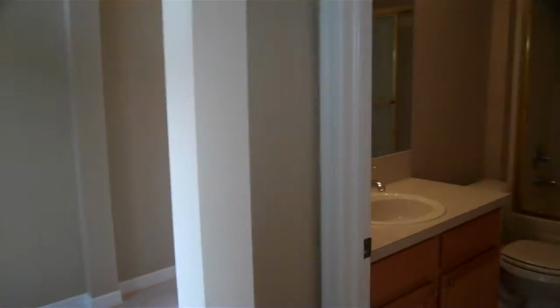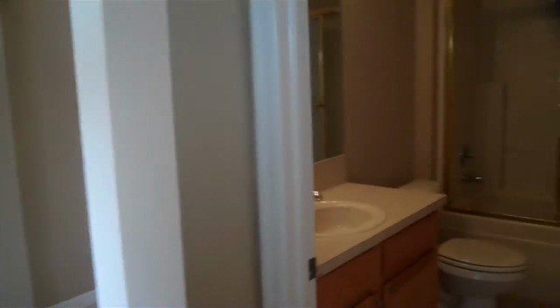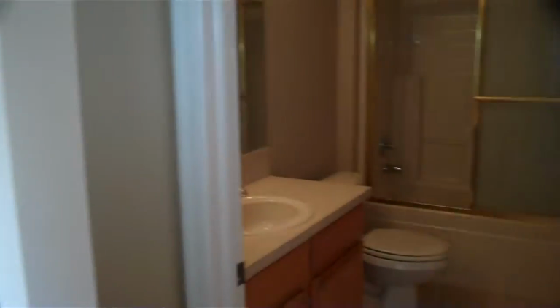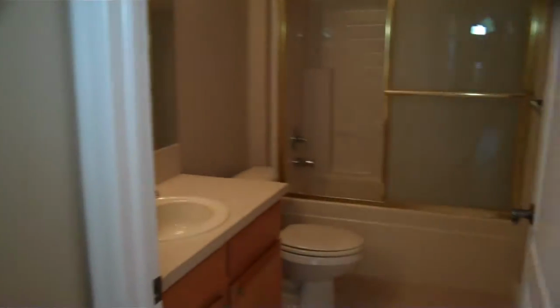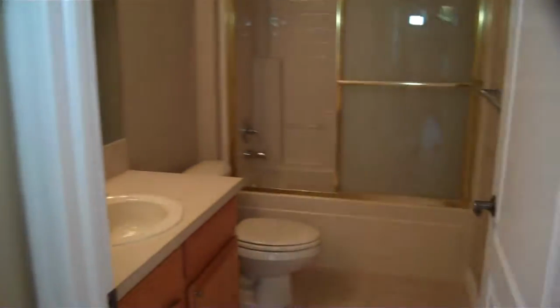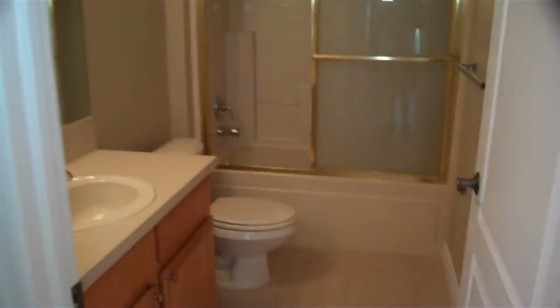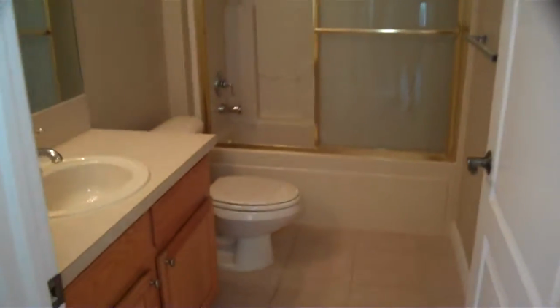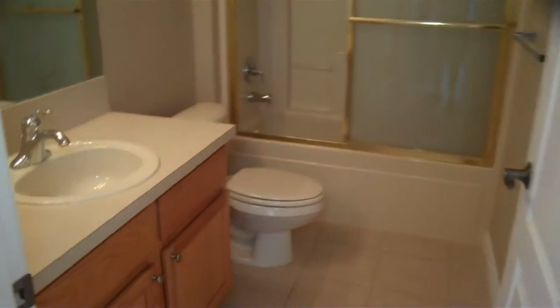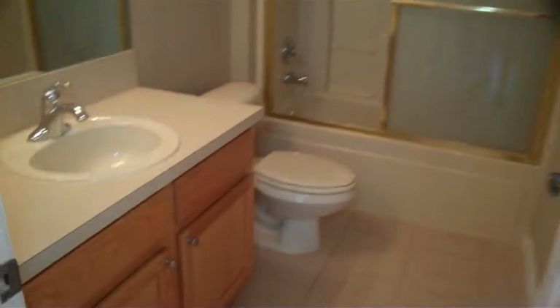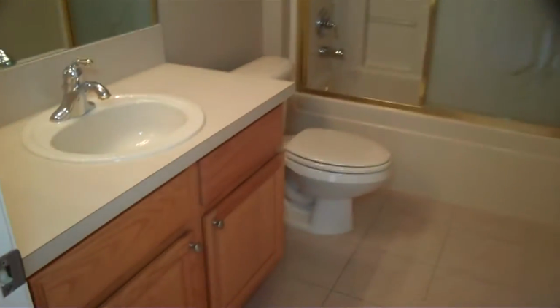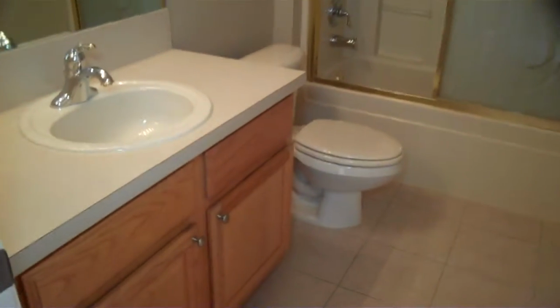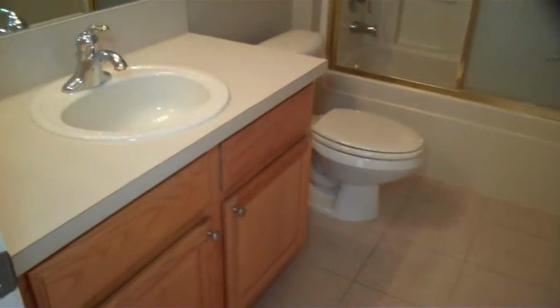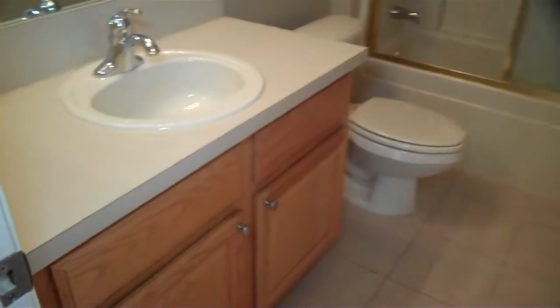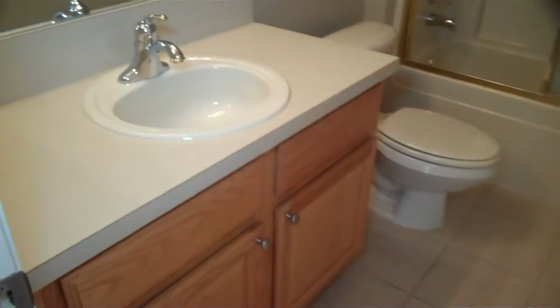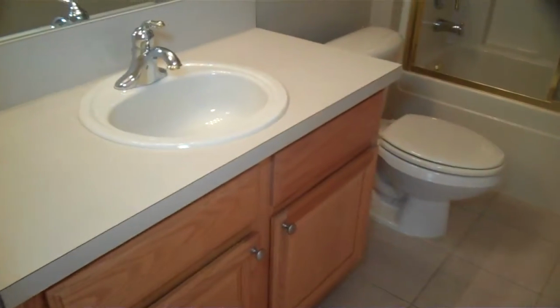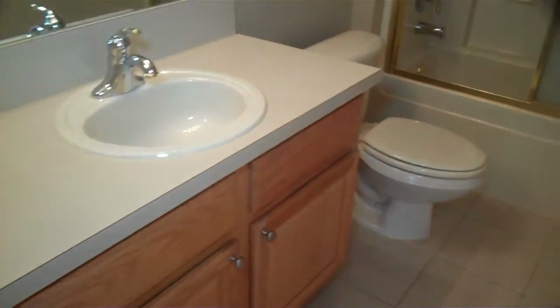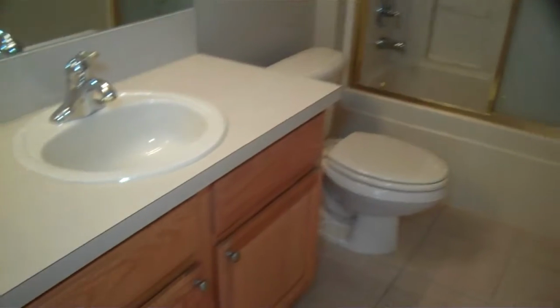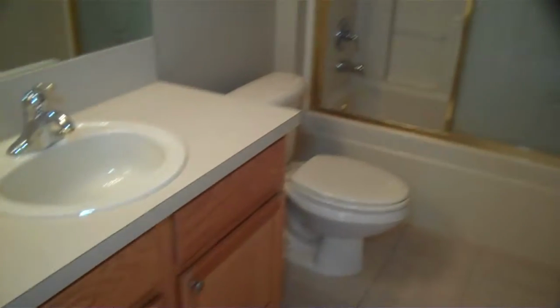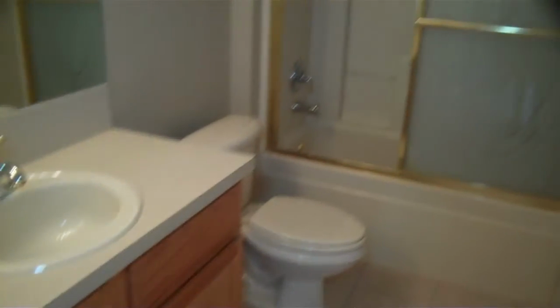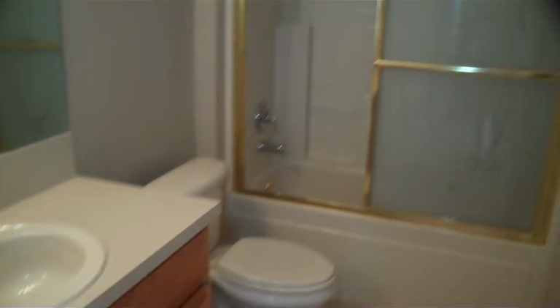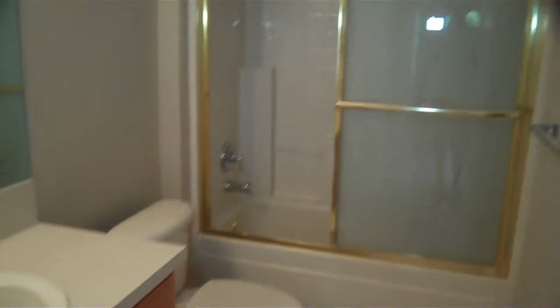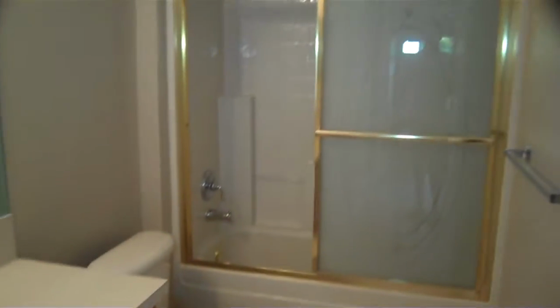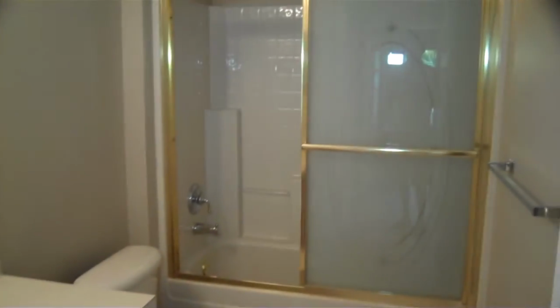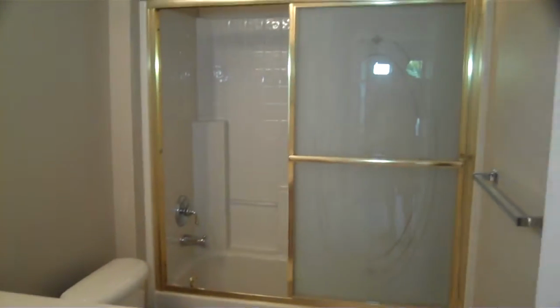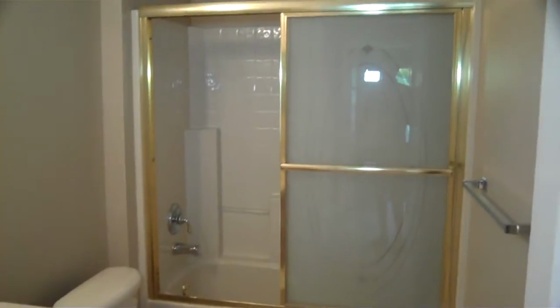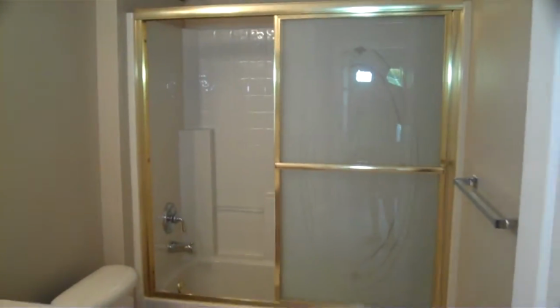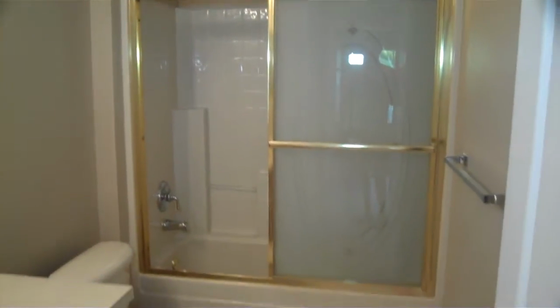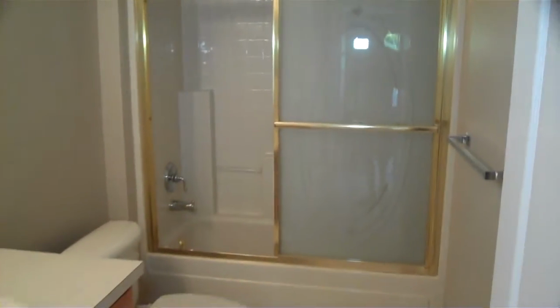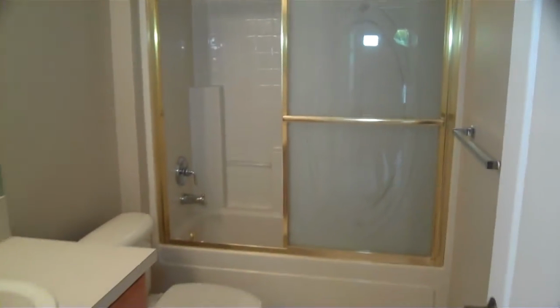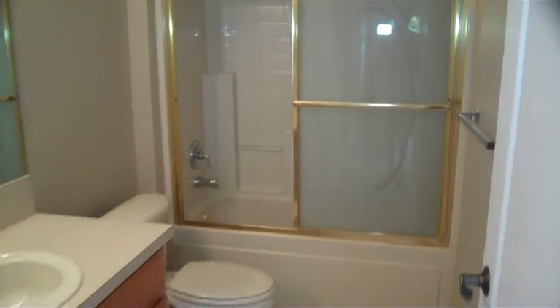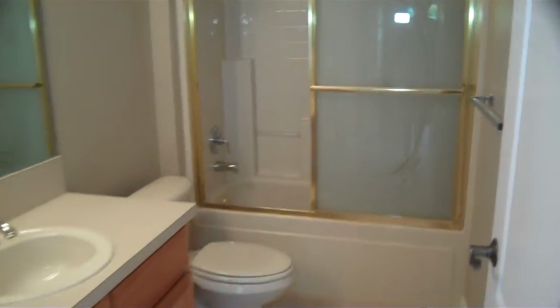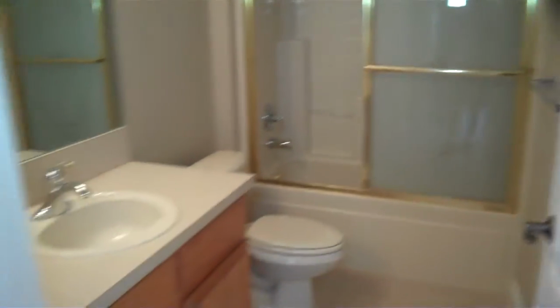And here's the bathroom — the first bathroom. It's got the sink, nice shower plus tub.